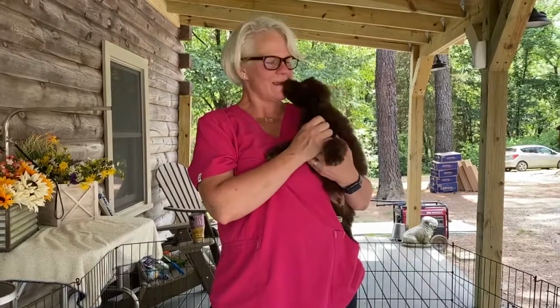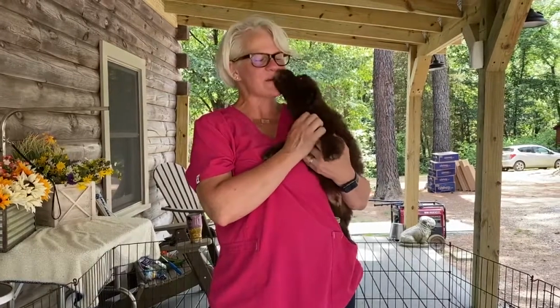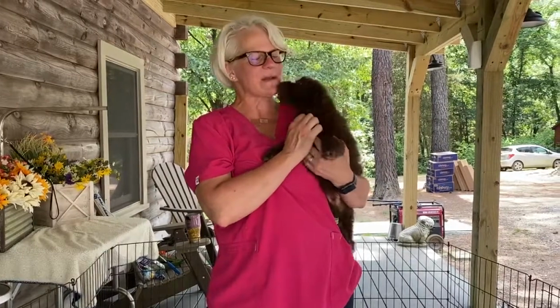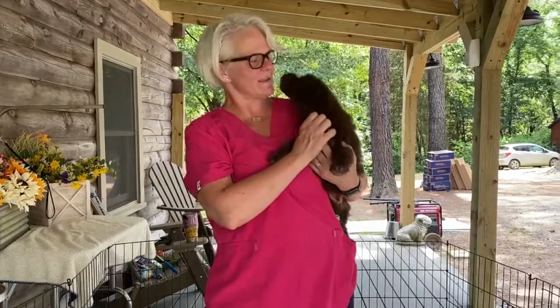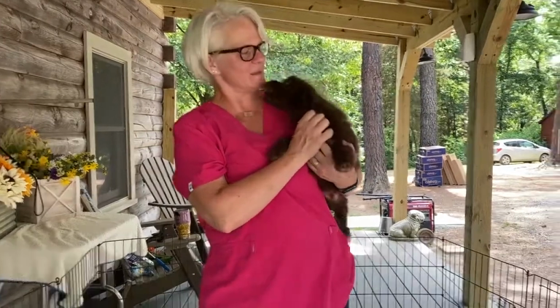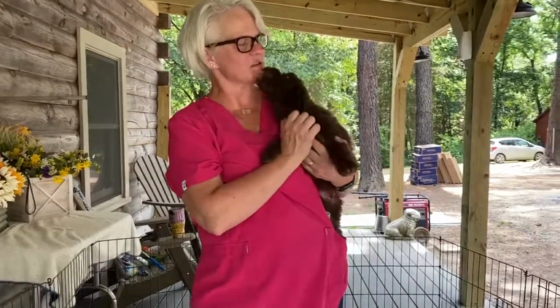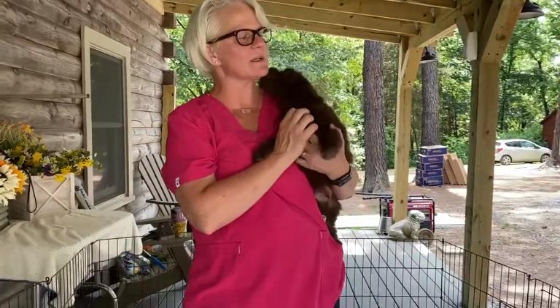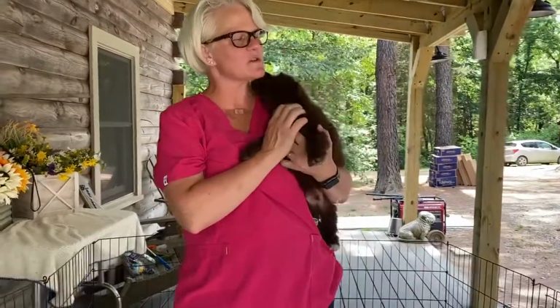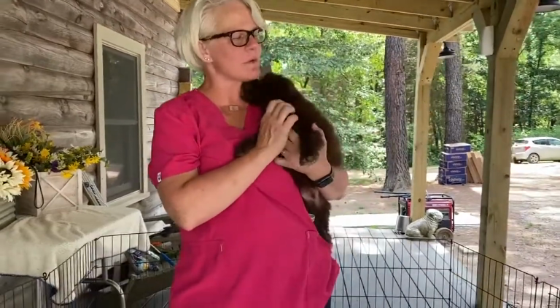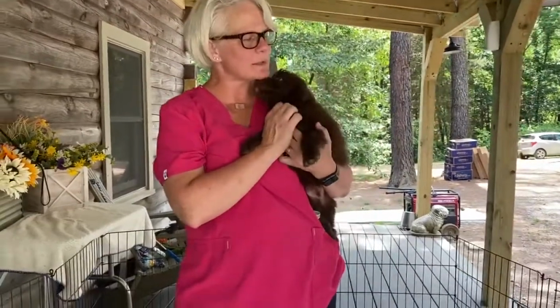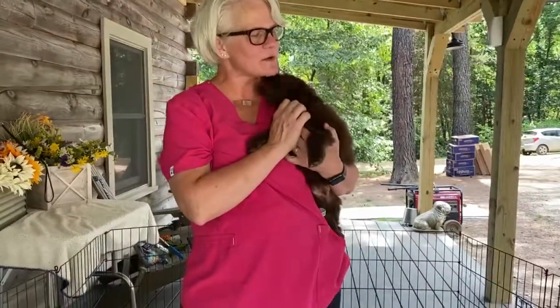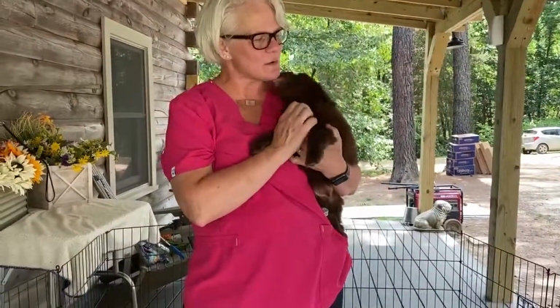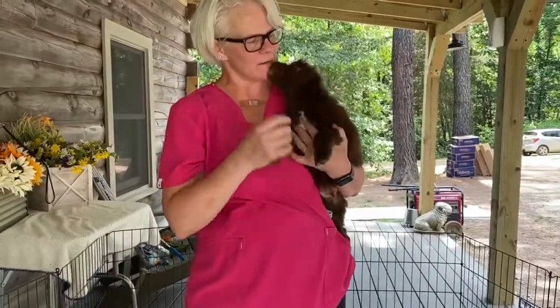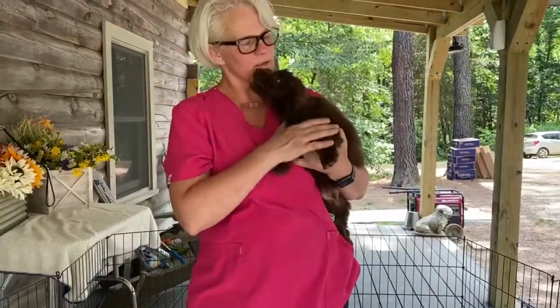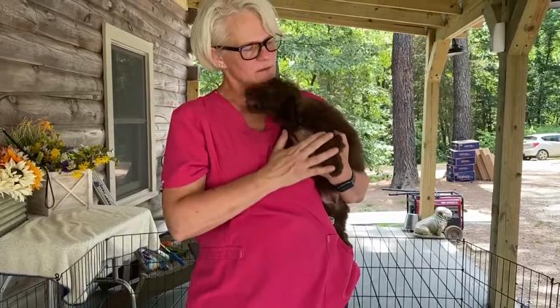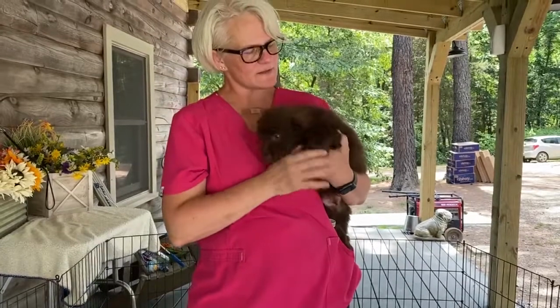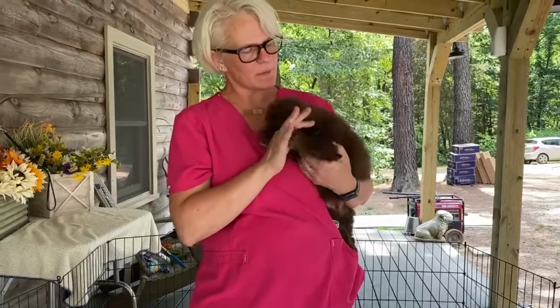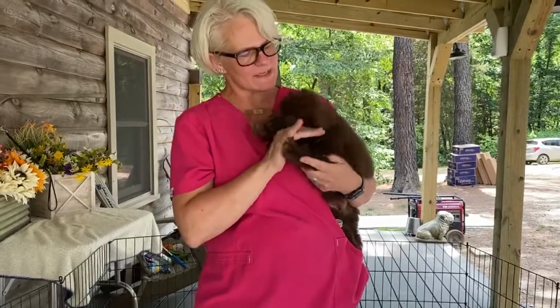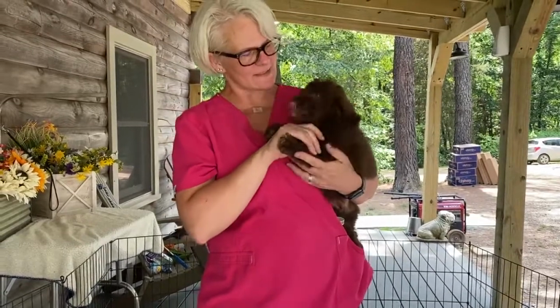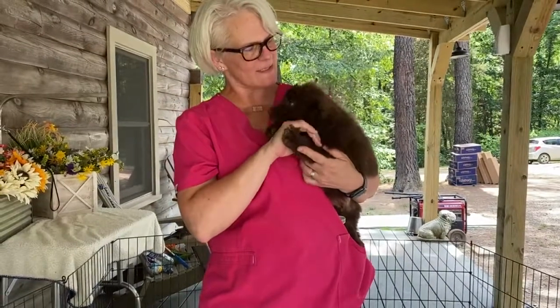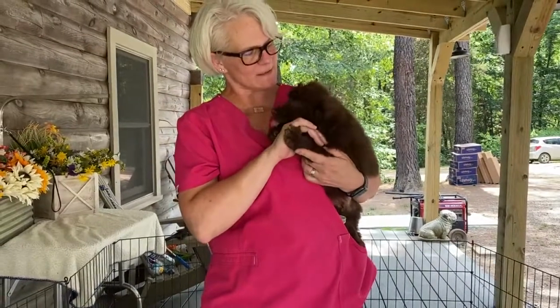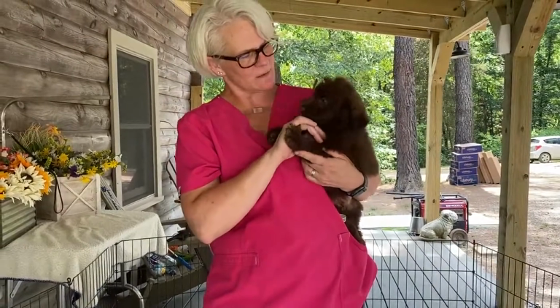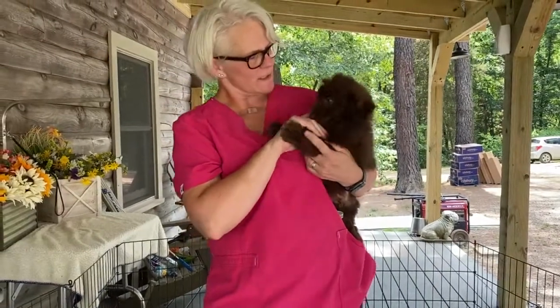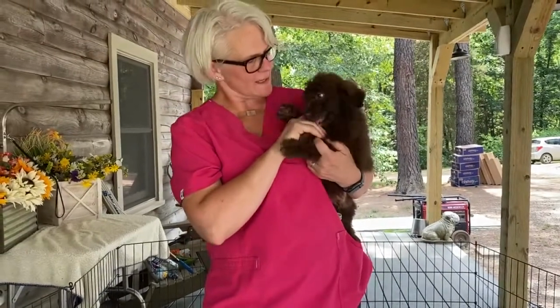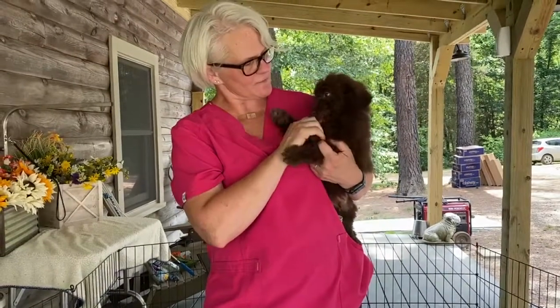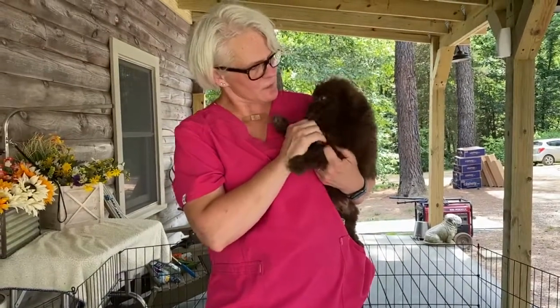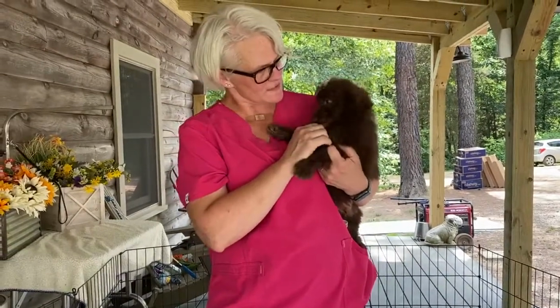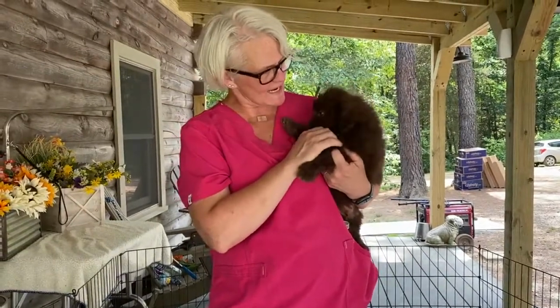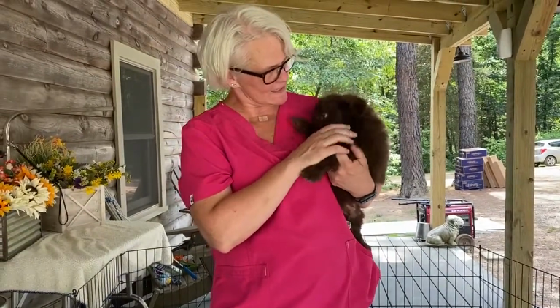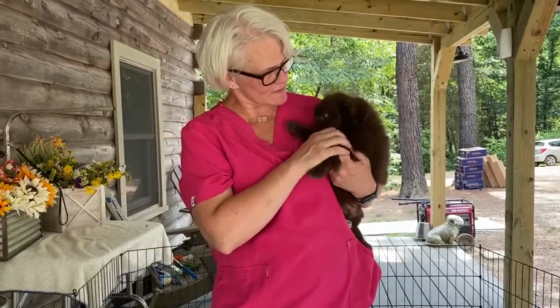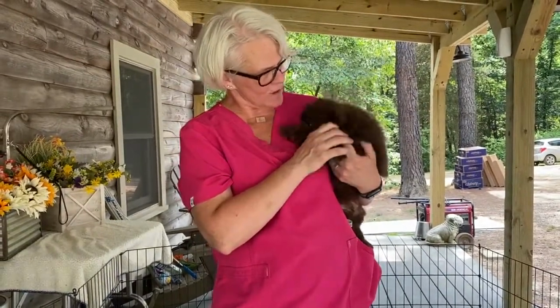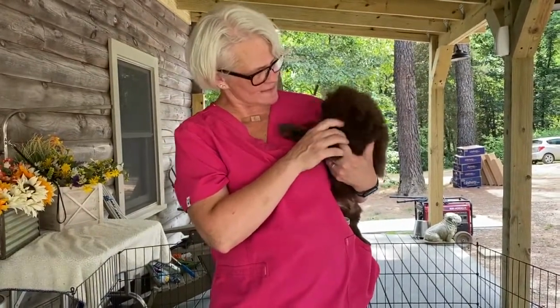Hey everybody, this is Willow's boy Blue. We'll do a little temperament testing here. We've got his photo just taken. He was awesome.